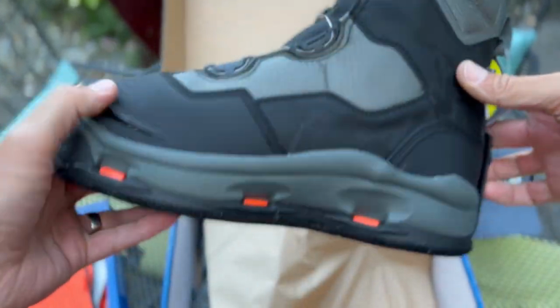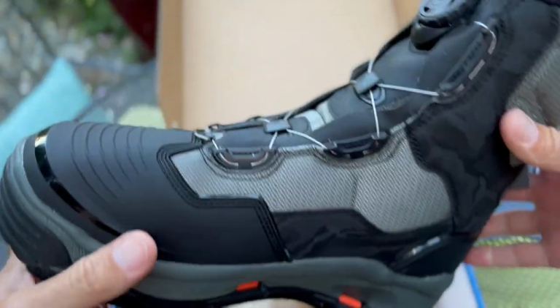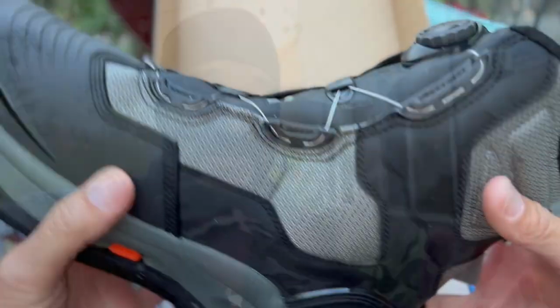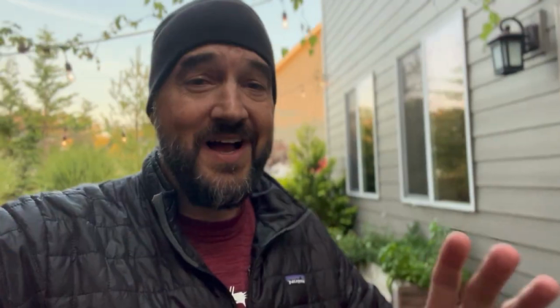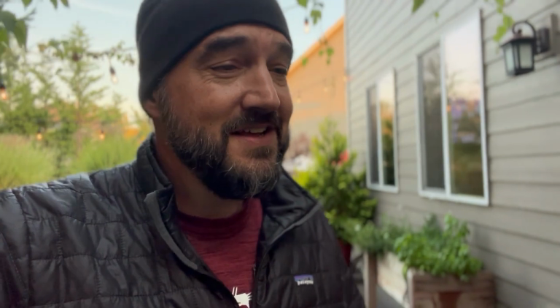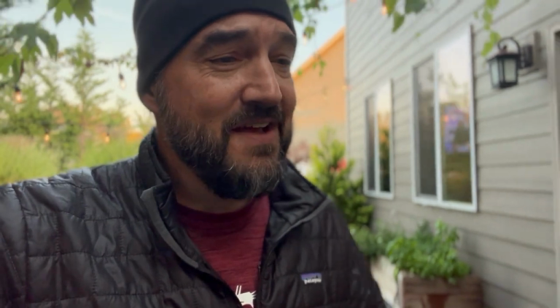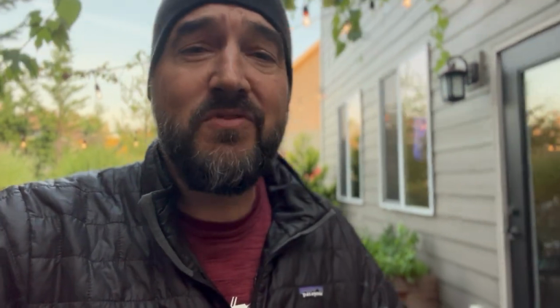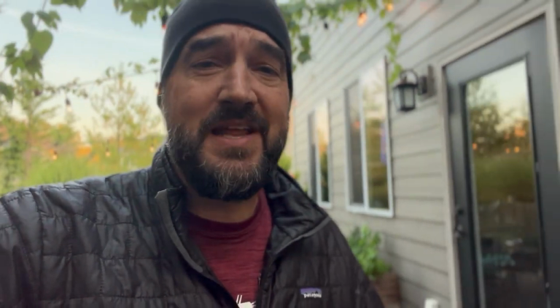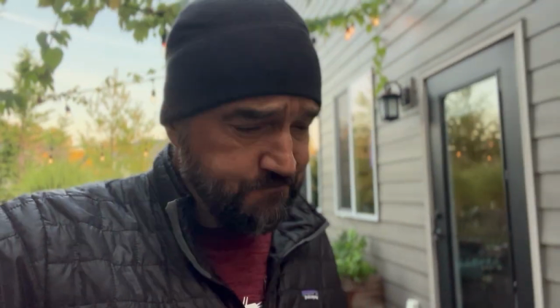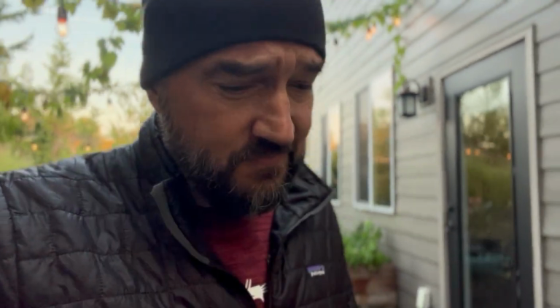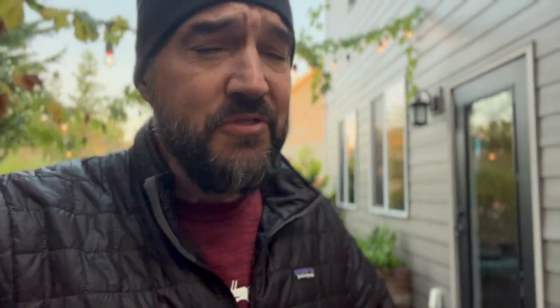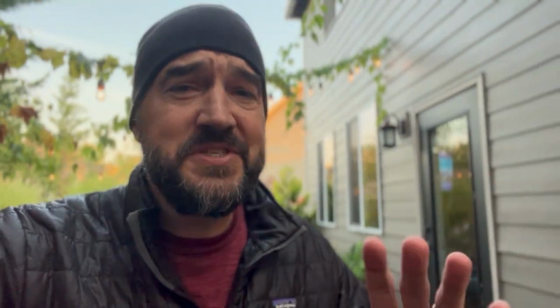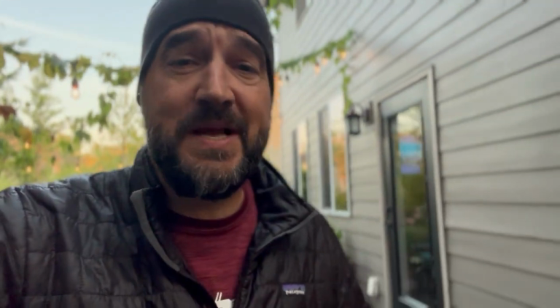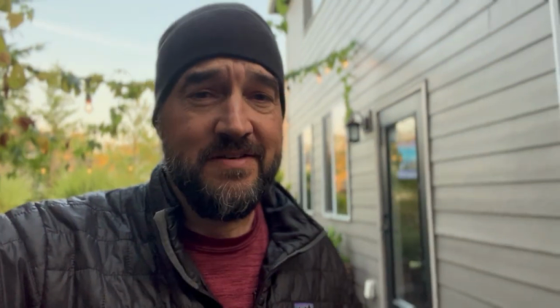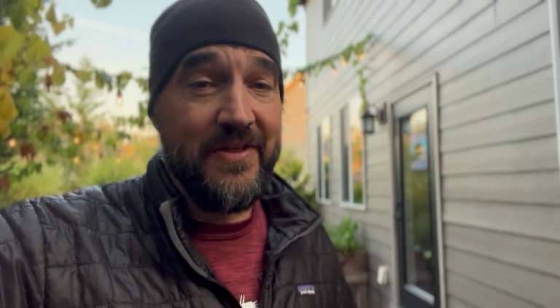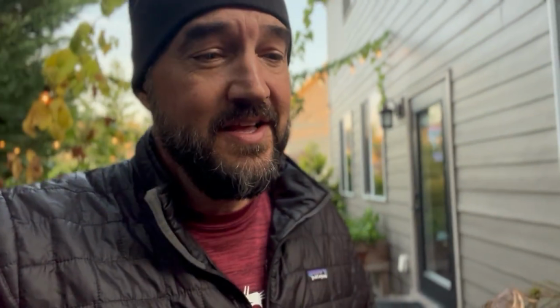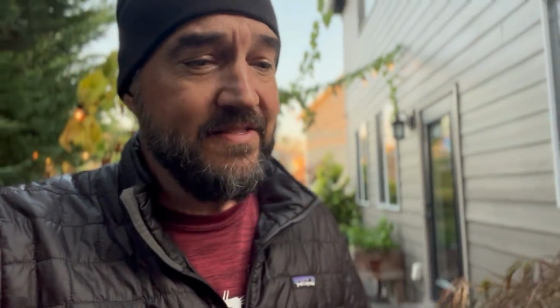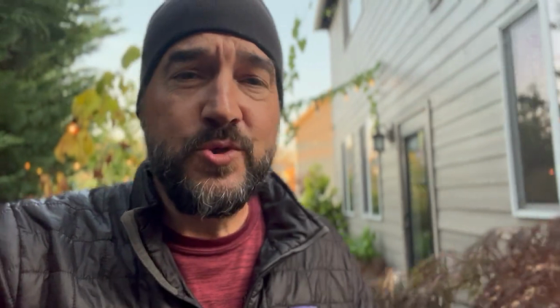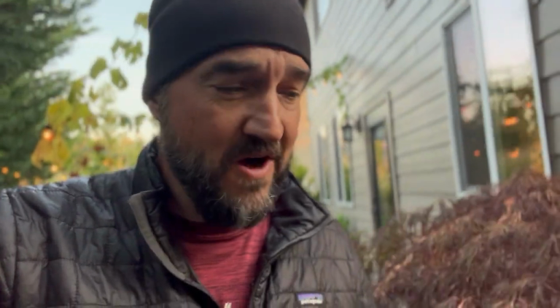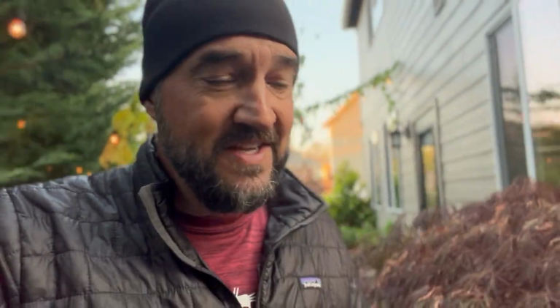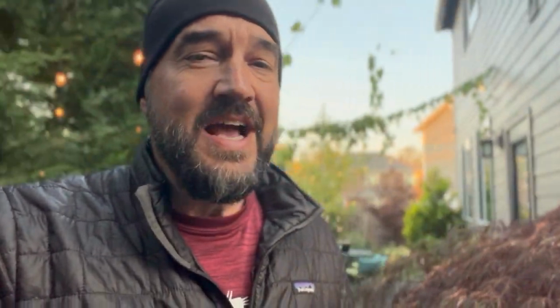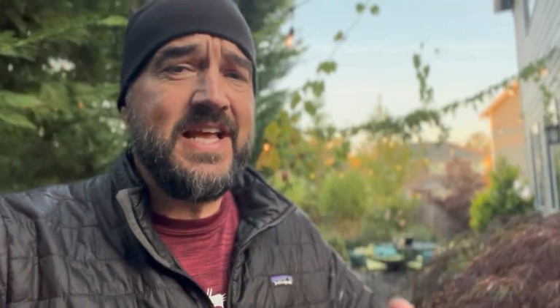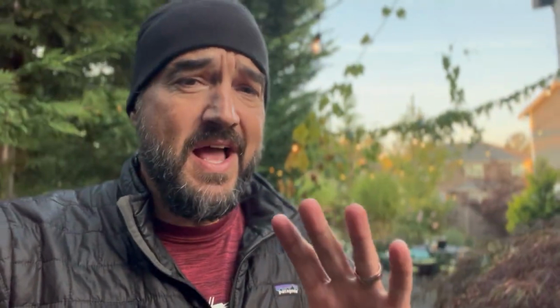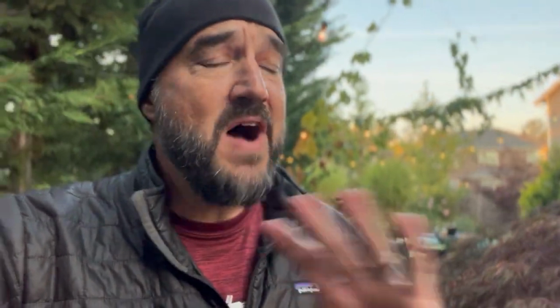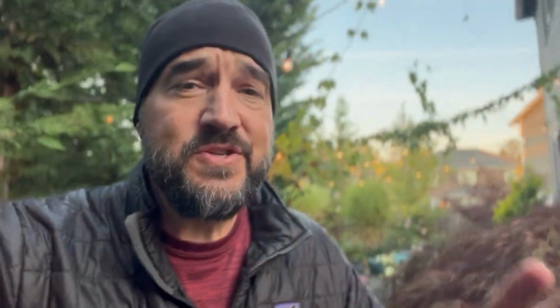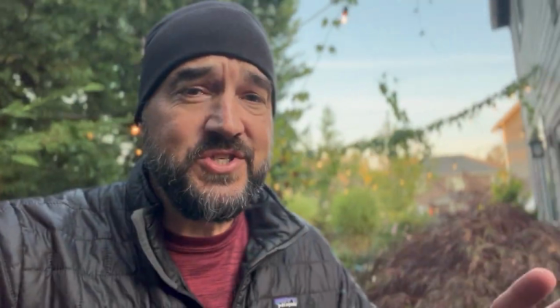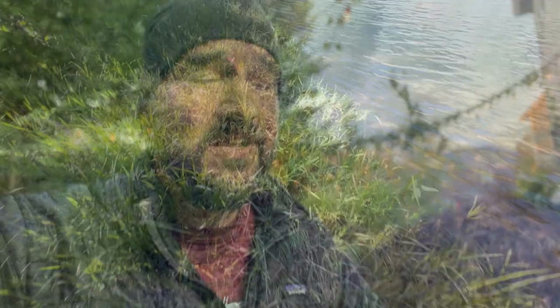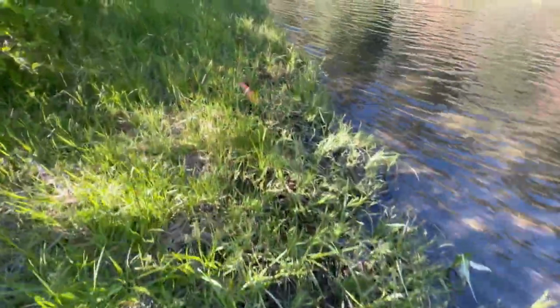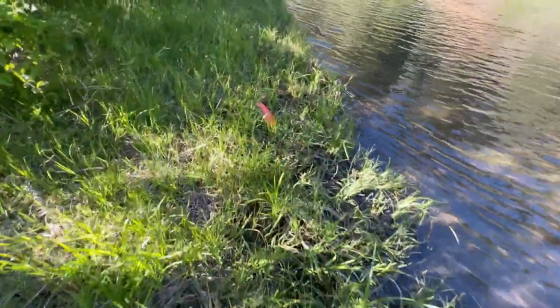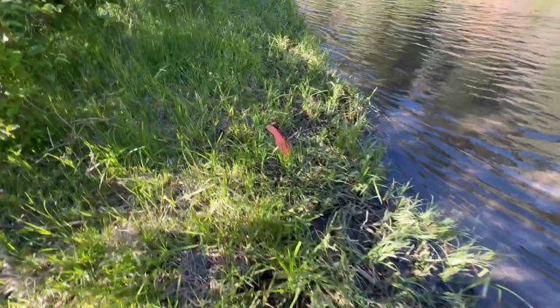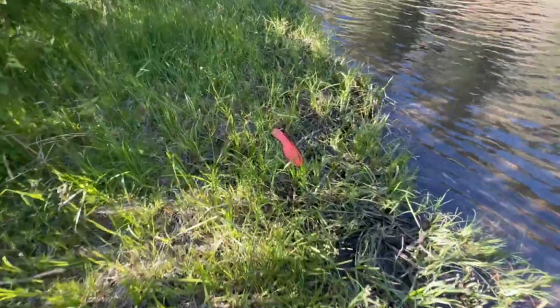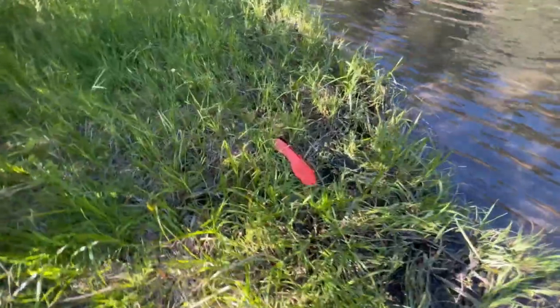Now there is a misconception out there that the soles could fall off. I have to tell you, after five years of use, I've had it happen one time, and it was because of my fault.